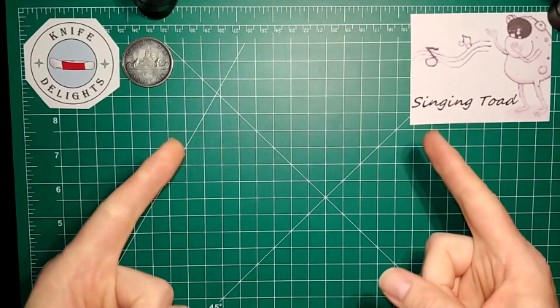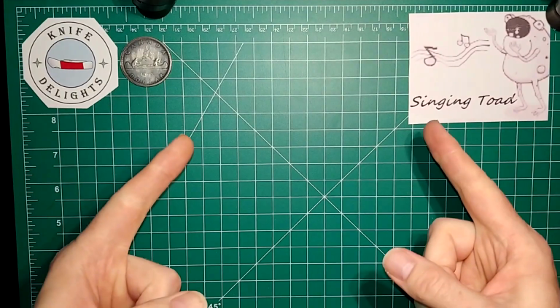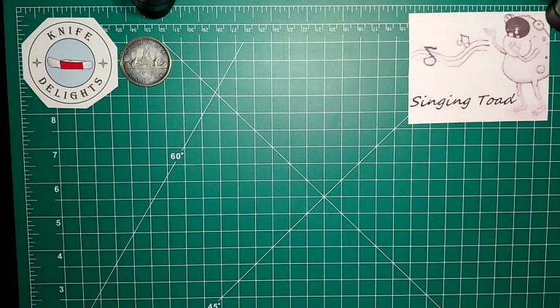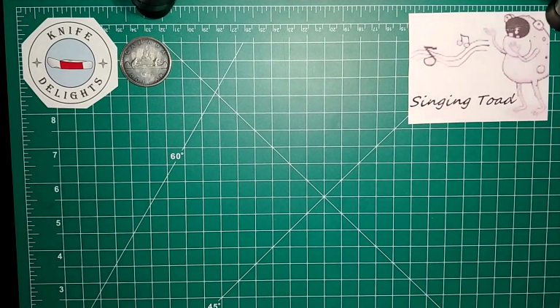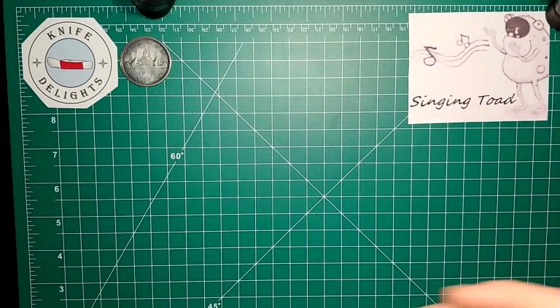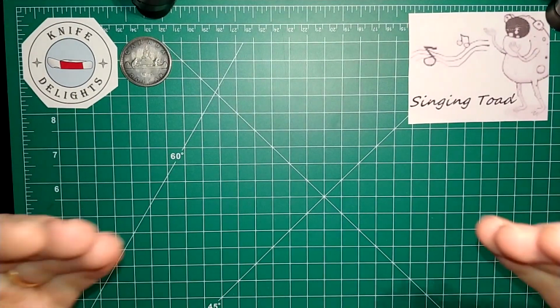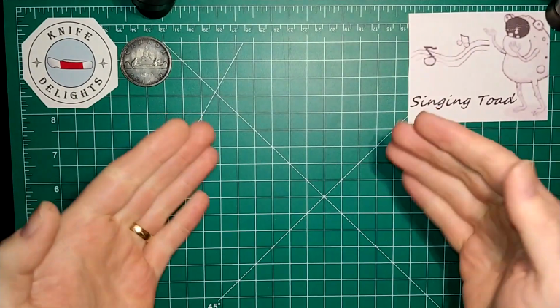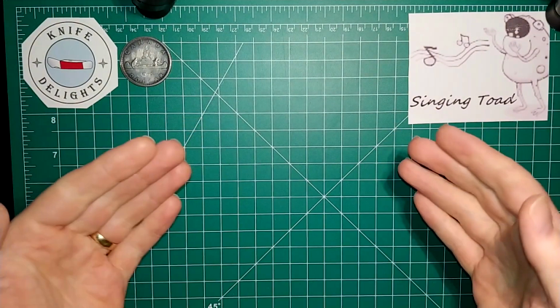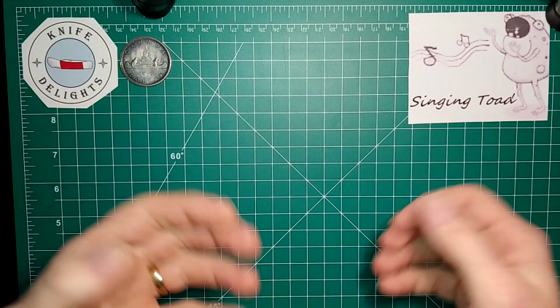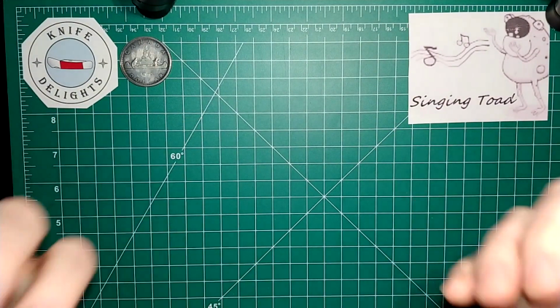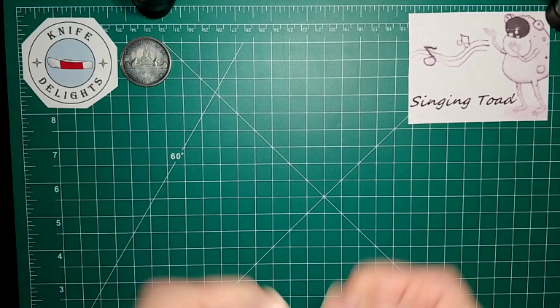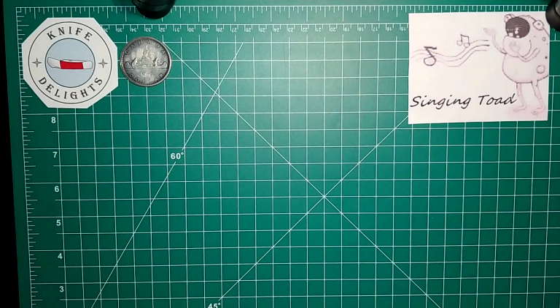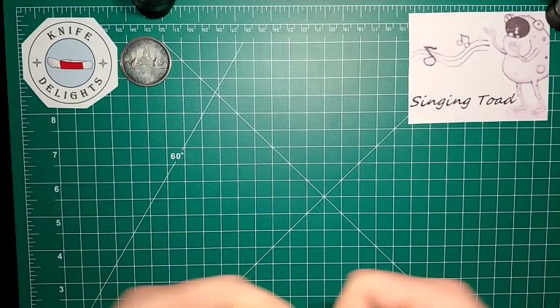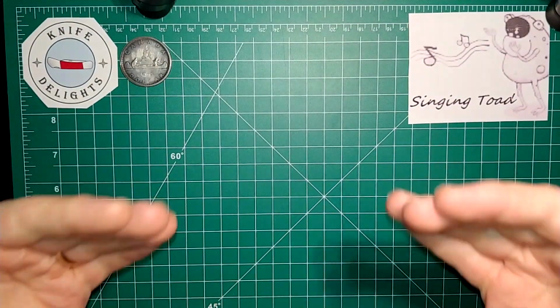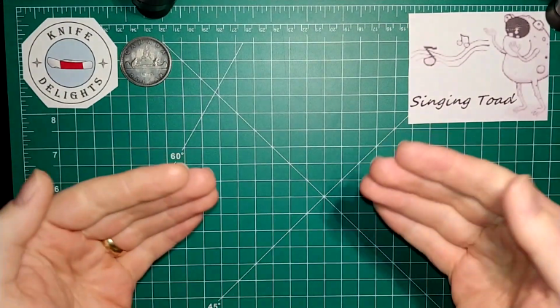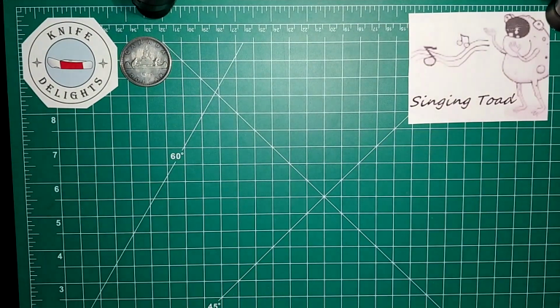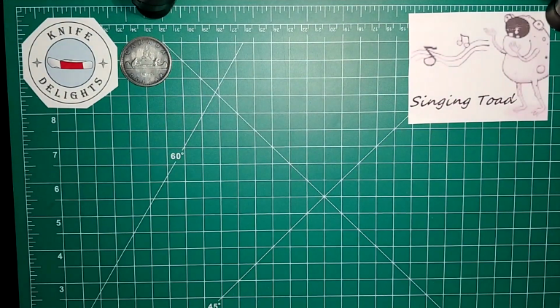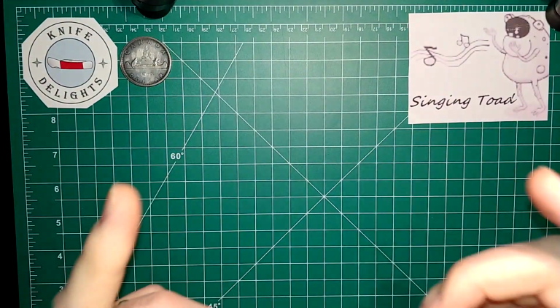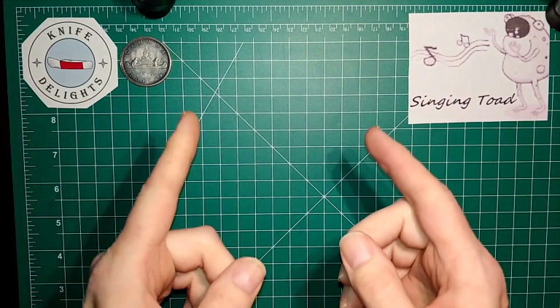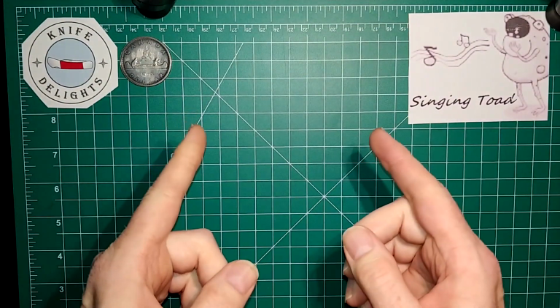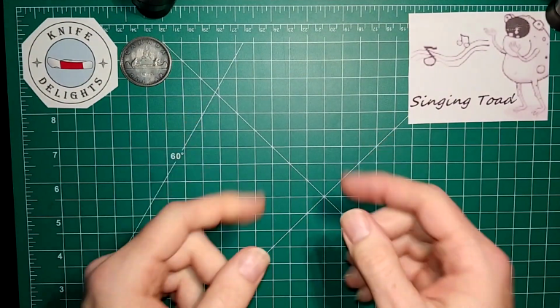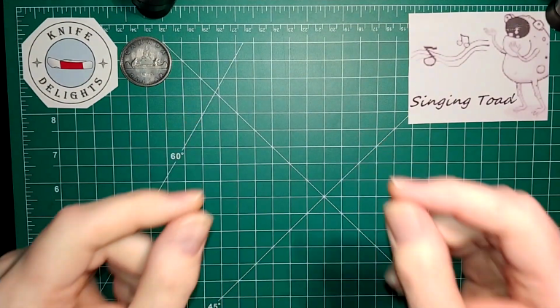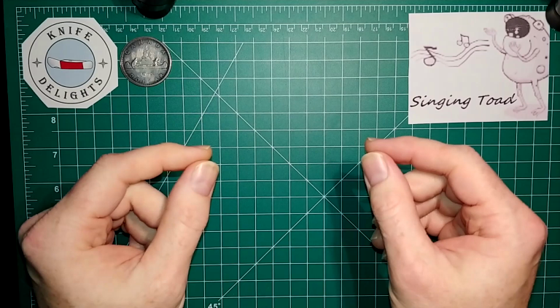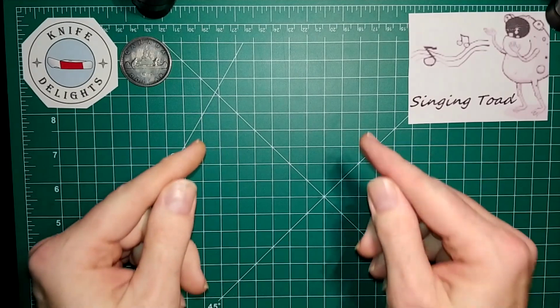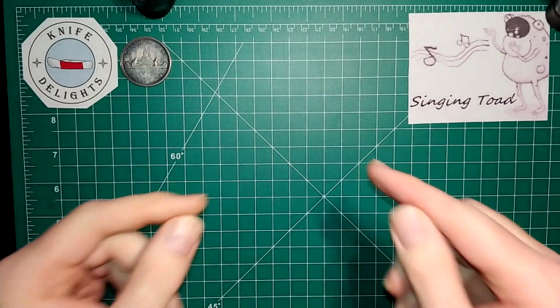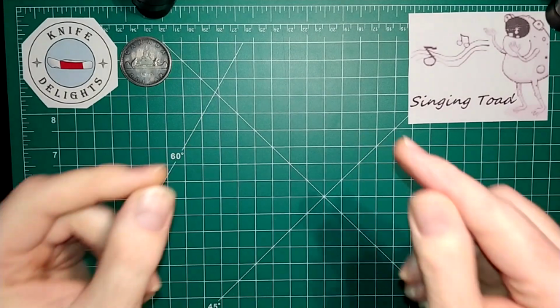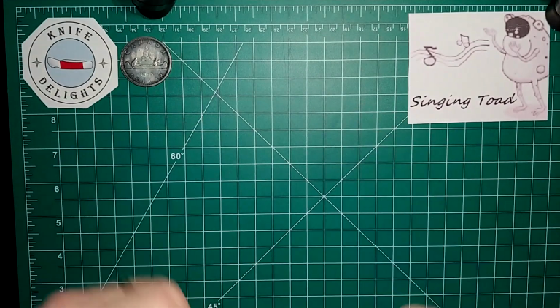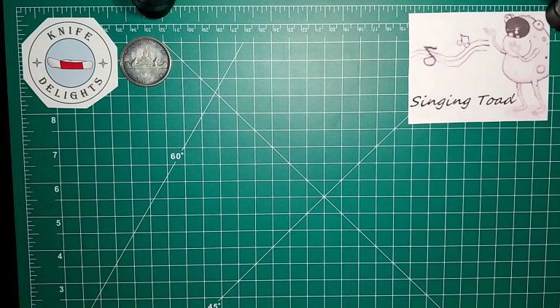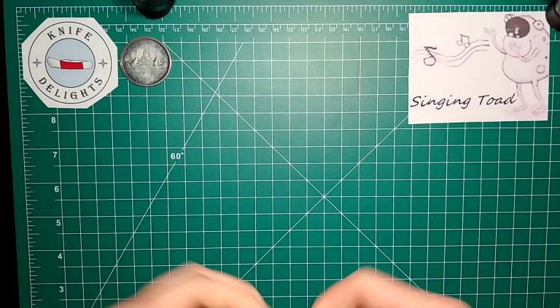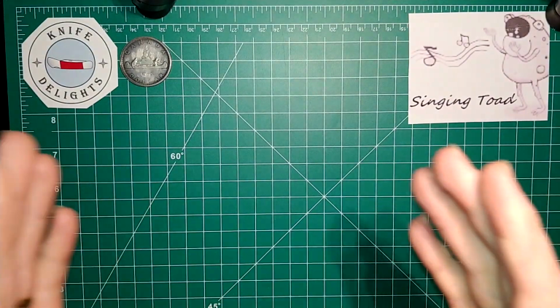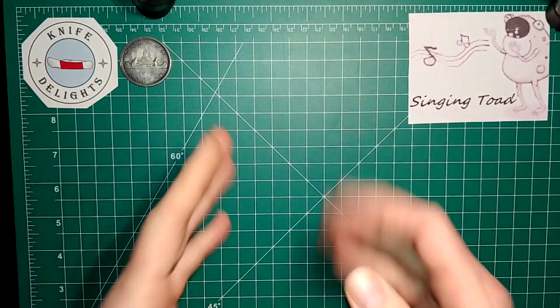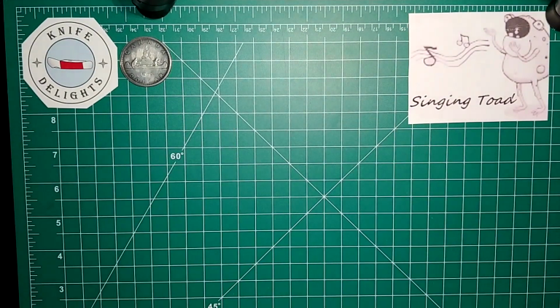Howdy folks, Singin' Toad here and today I'm going to be doing an open tag video. The question I'm asking is: what is your favorite color and how many knives do you have in that same color? Let's get into it.